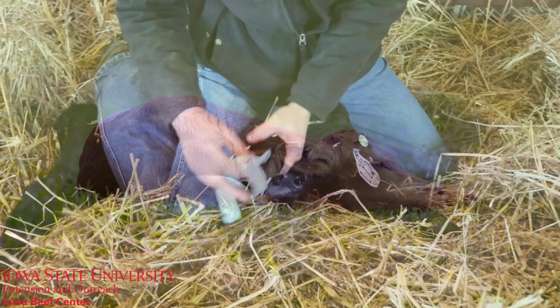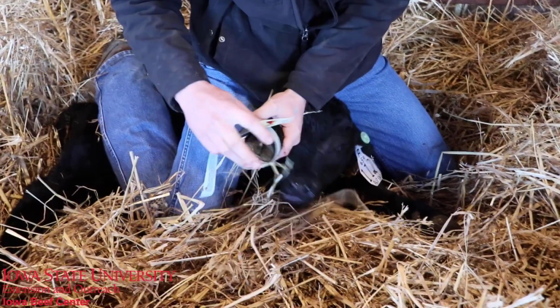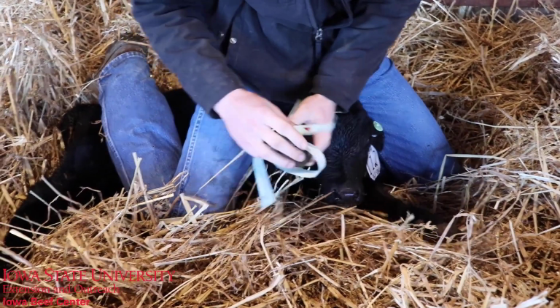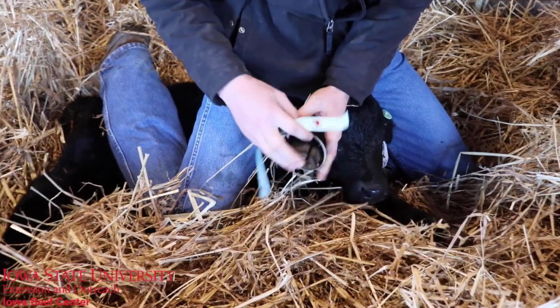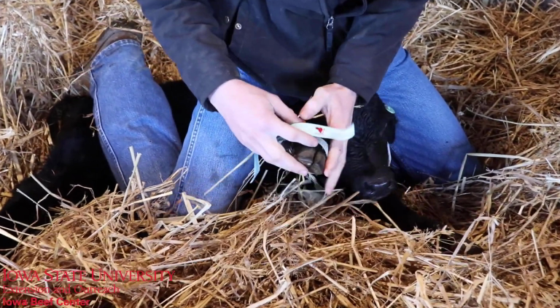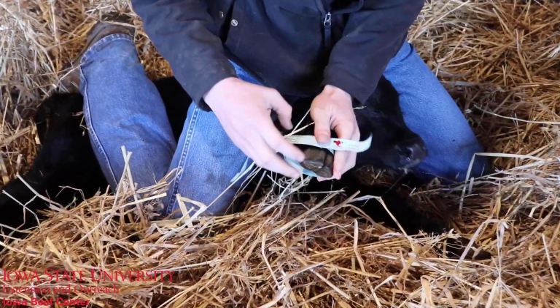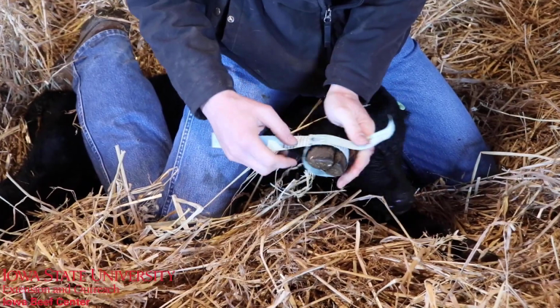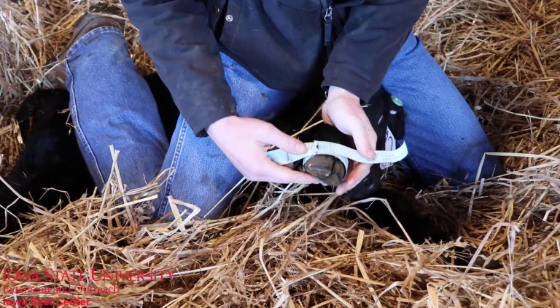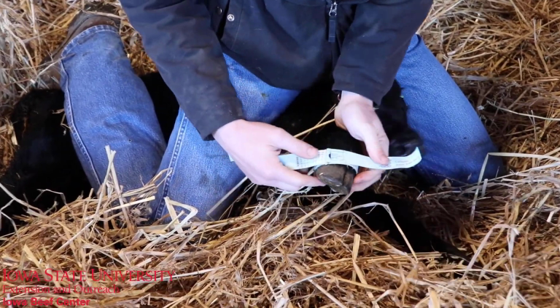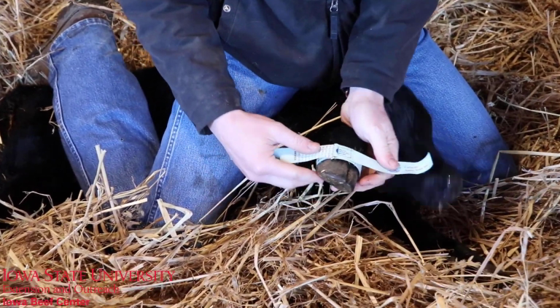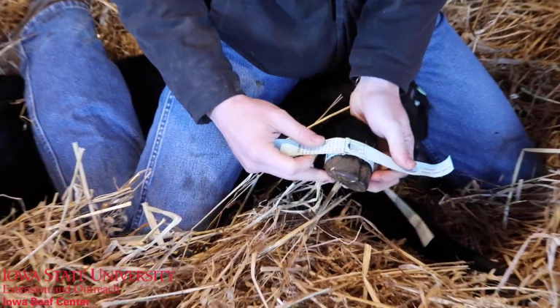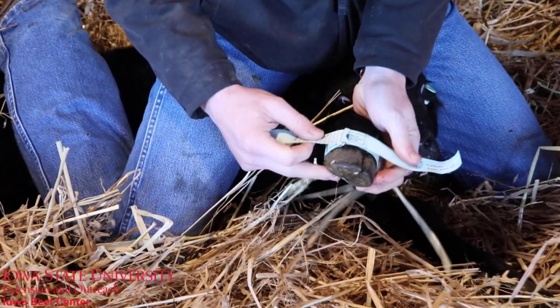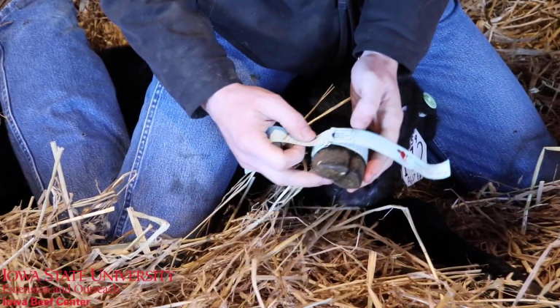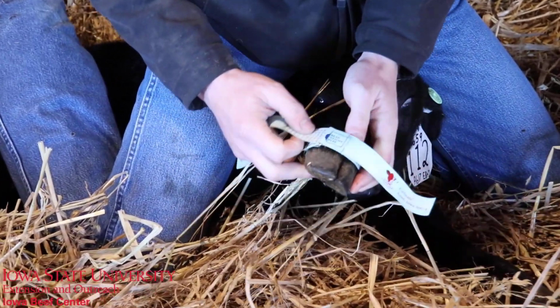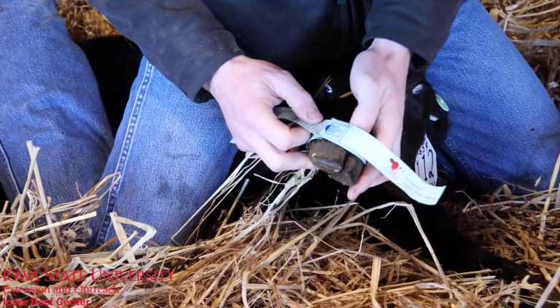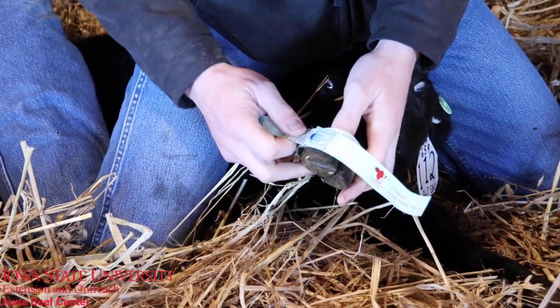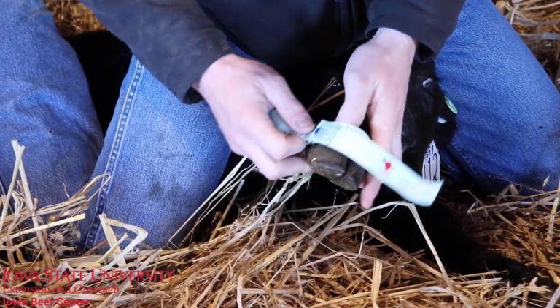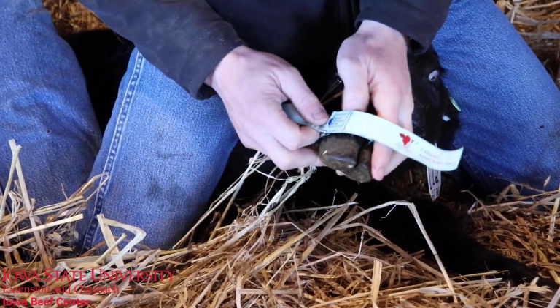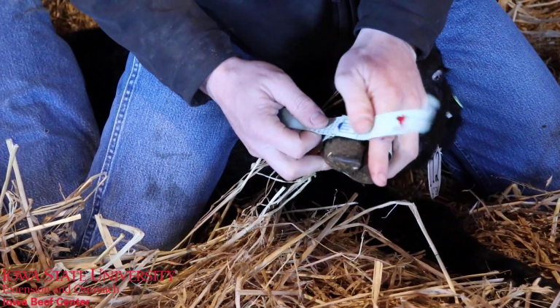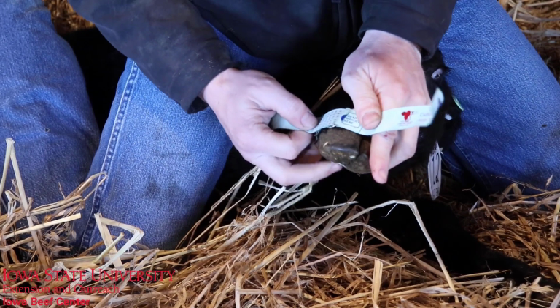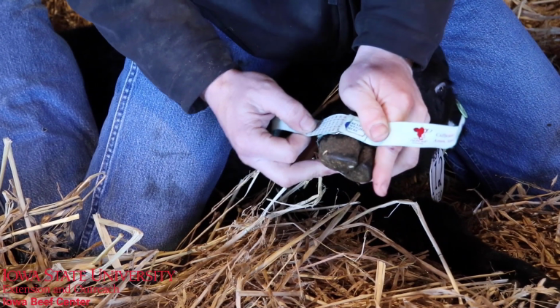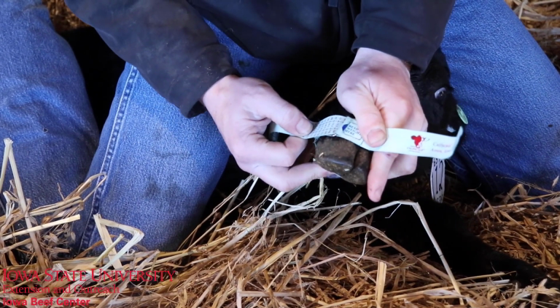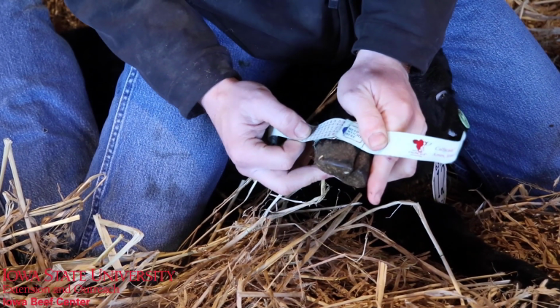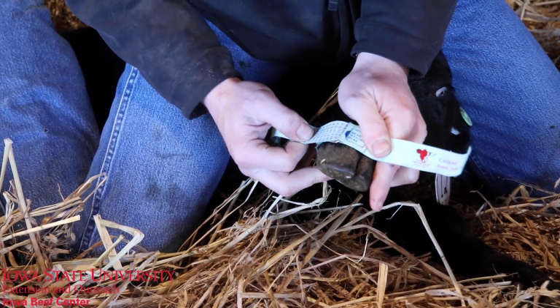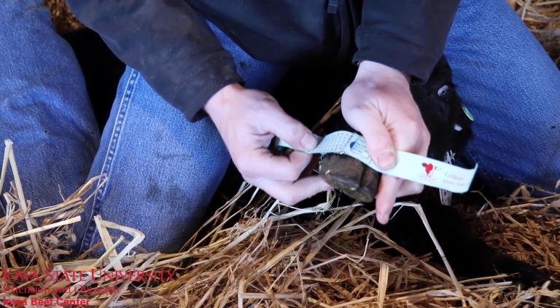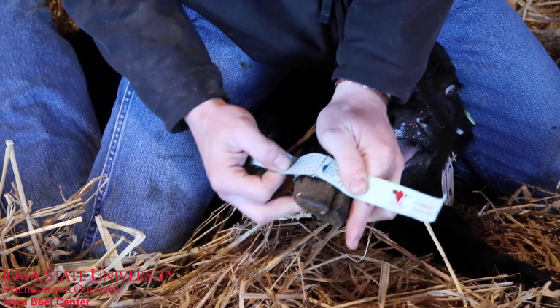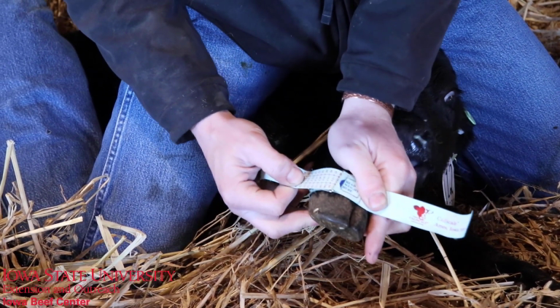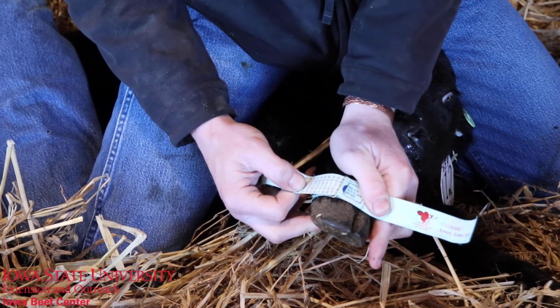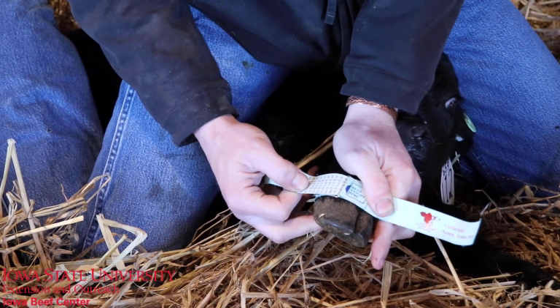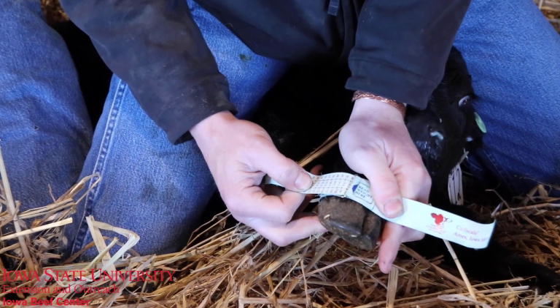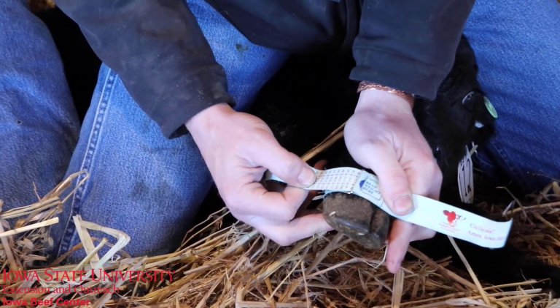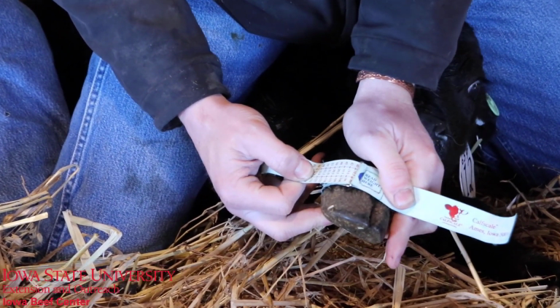We use a calf scale tape to determine the birth weight on all our calves out here at the Beef Teaching Farm. We use our calf scale tape to take a birth weight similarly to how we would with a spring scale measurement.